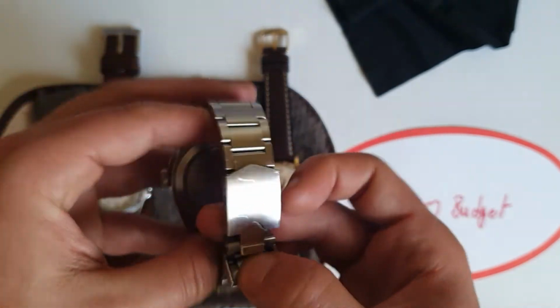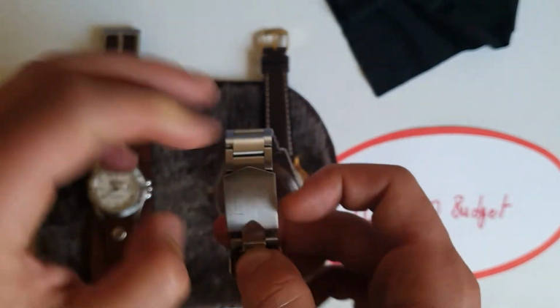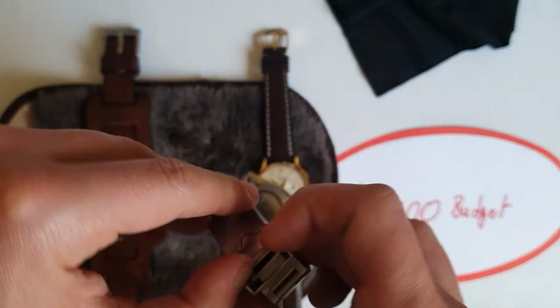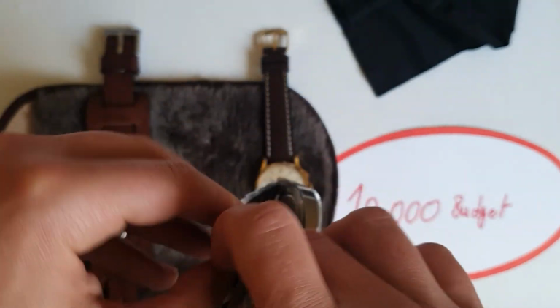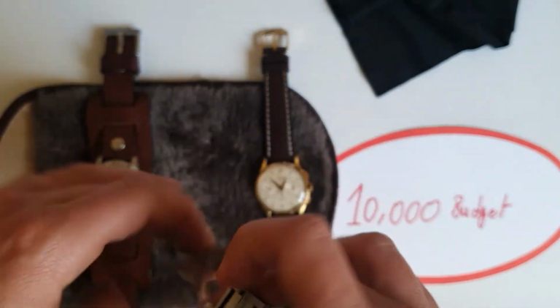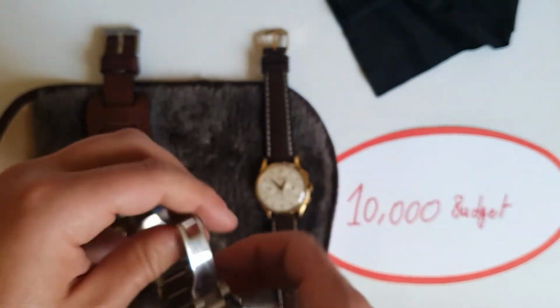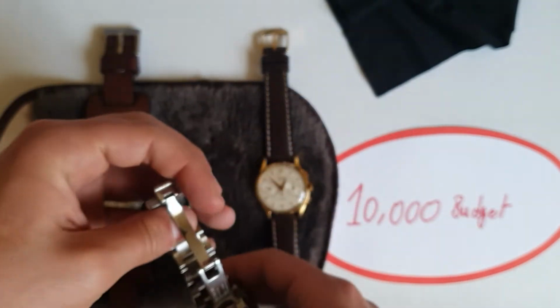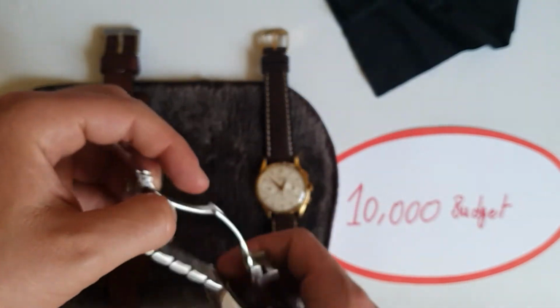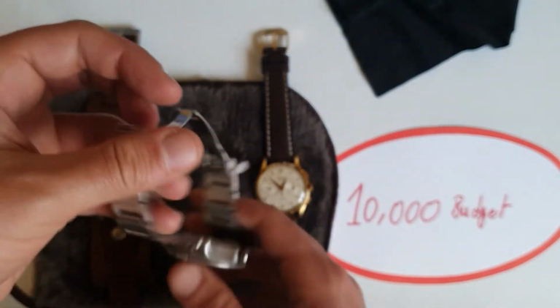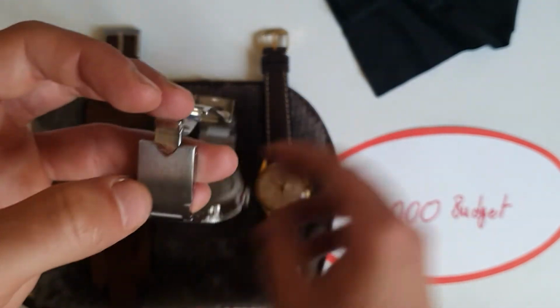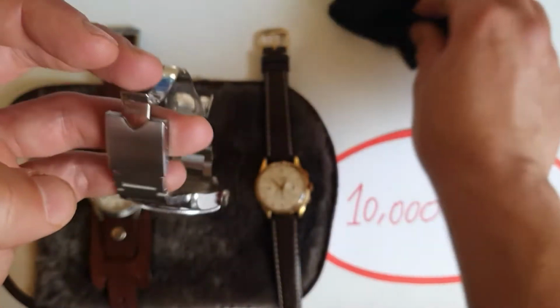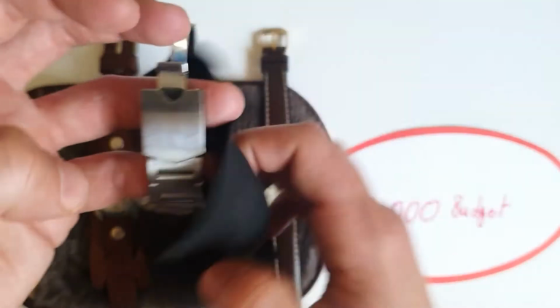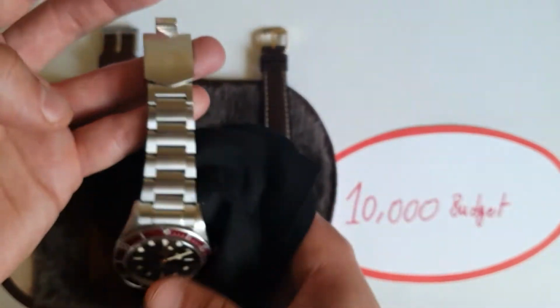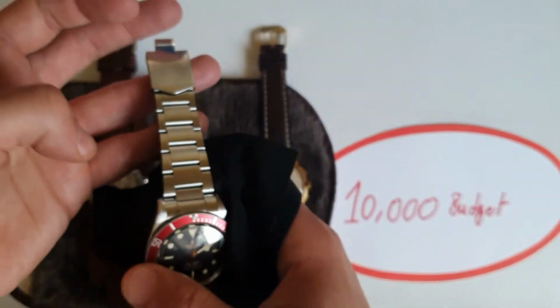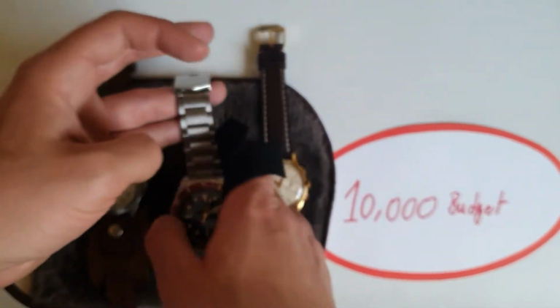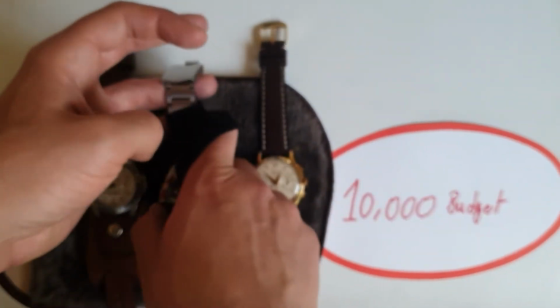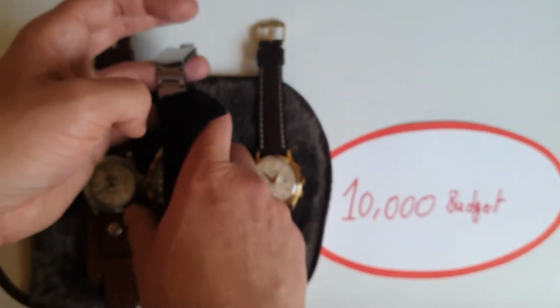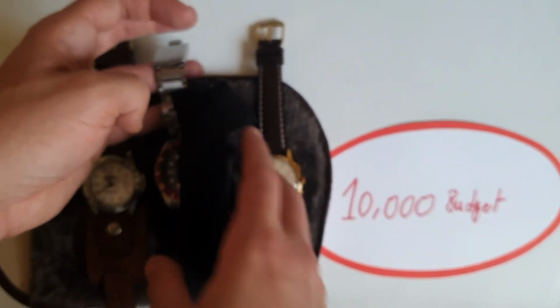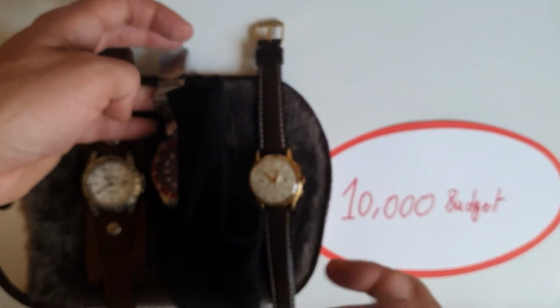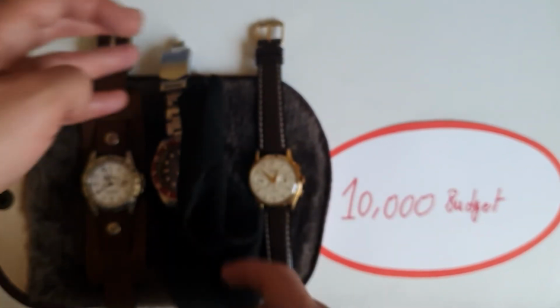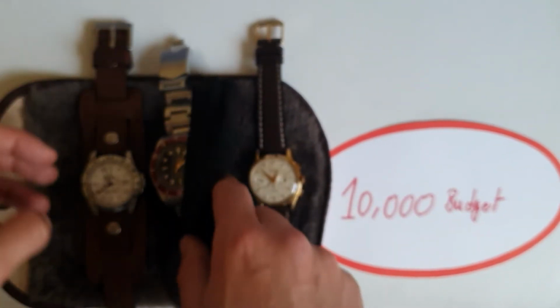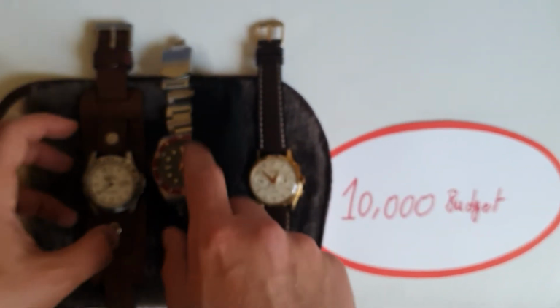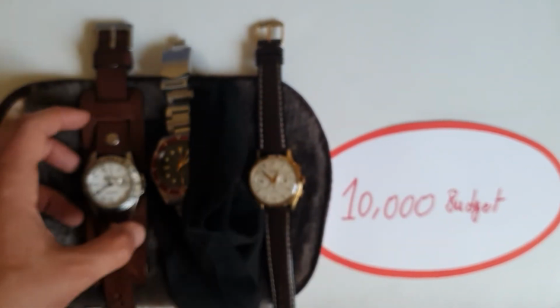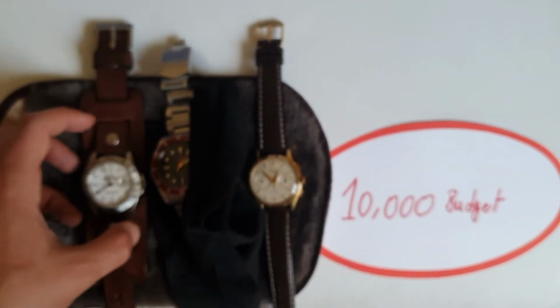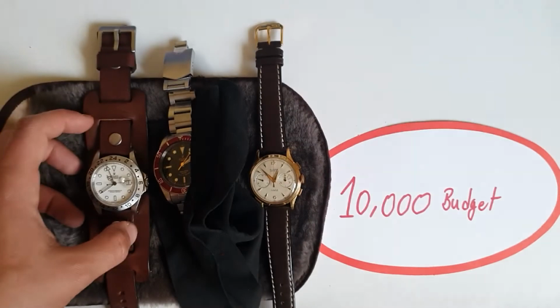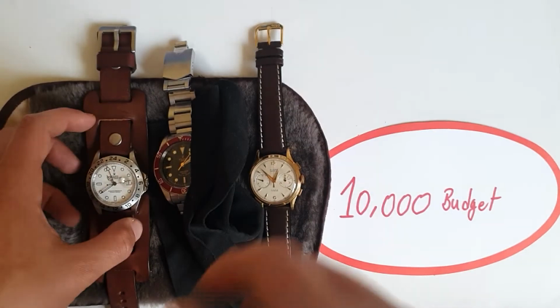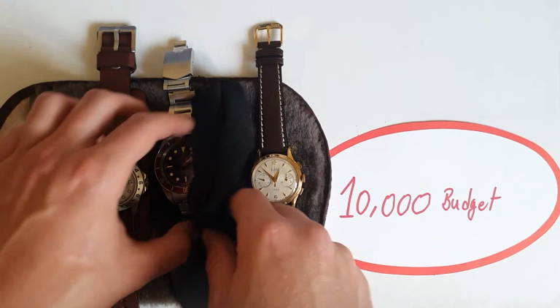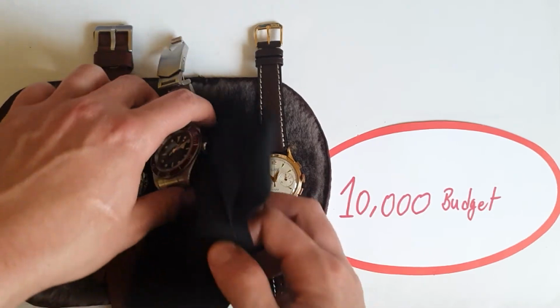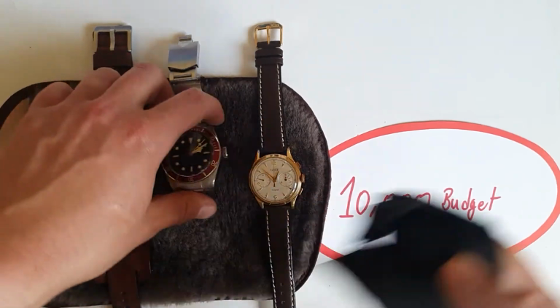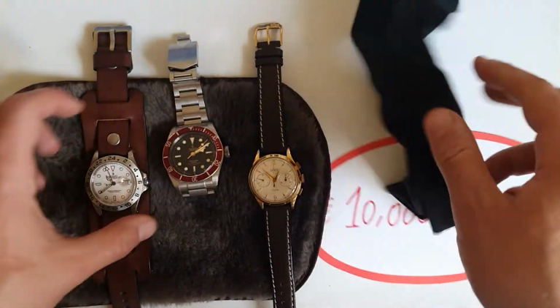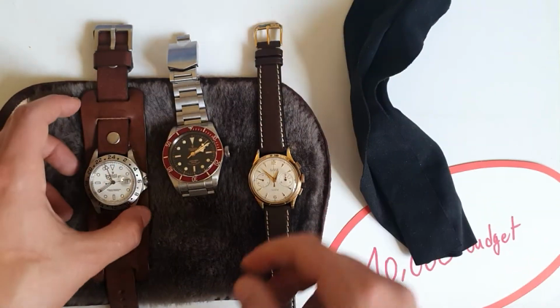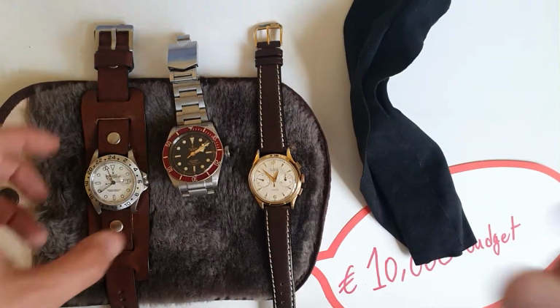As a tip: when closing the watch, don't let this metal part scratch on the back. Try to always handle it carefully, or place a cloth in the middle.